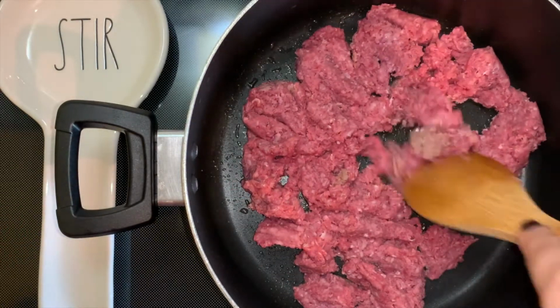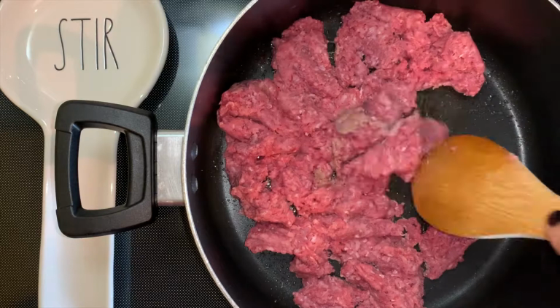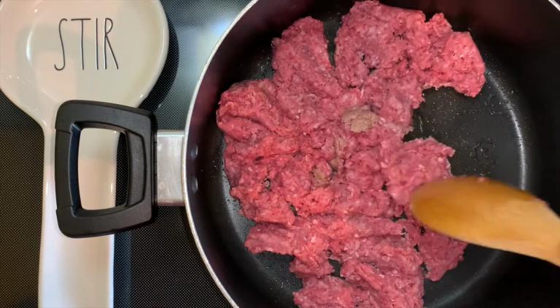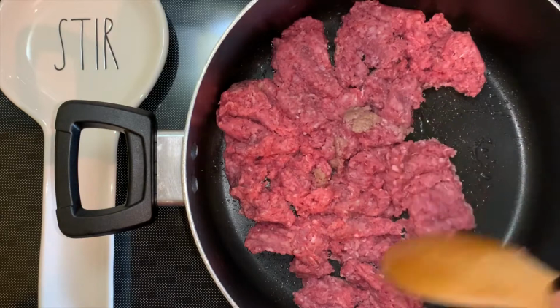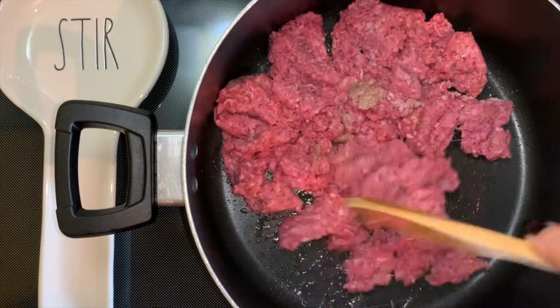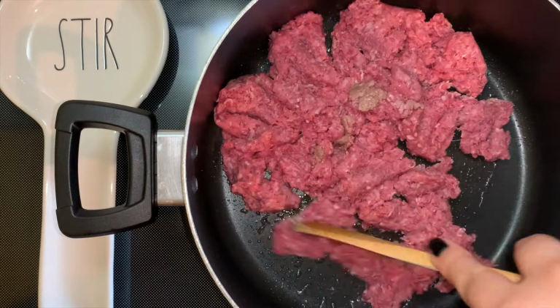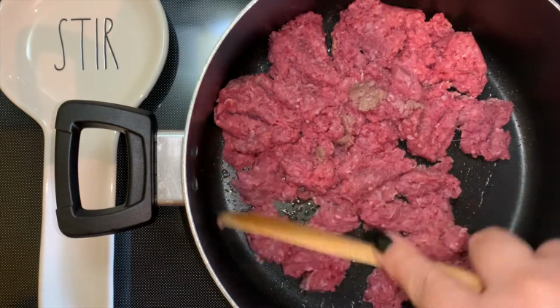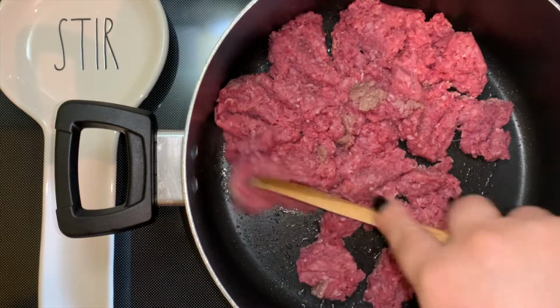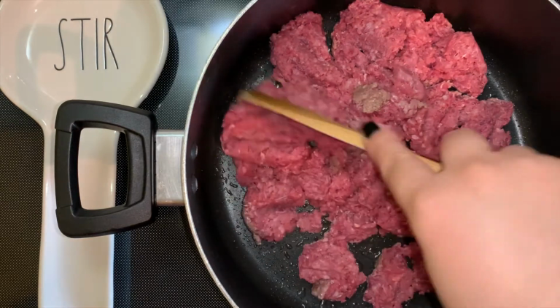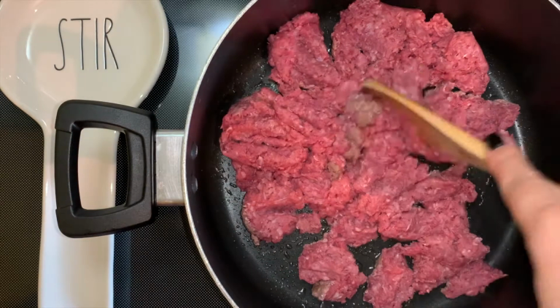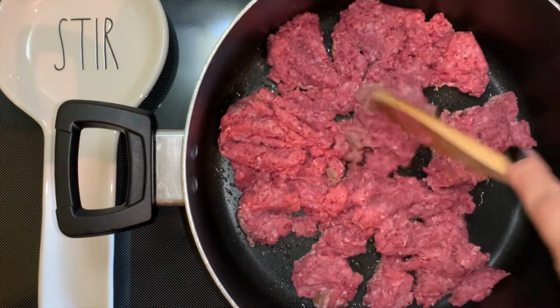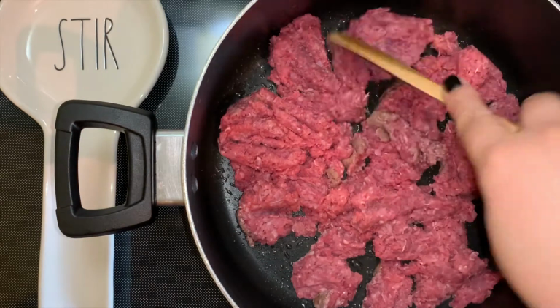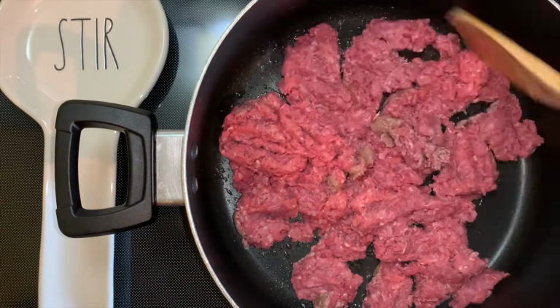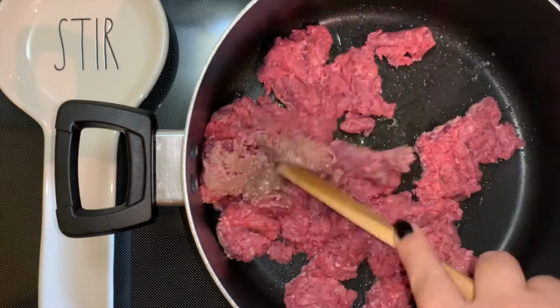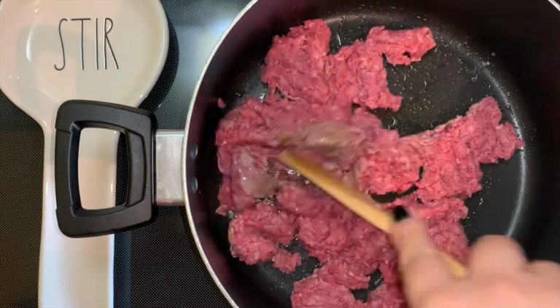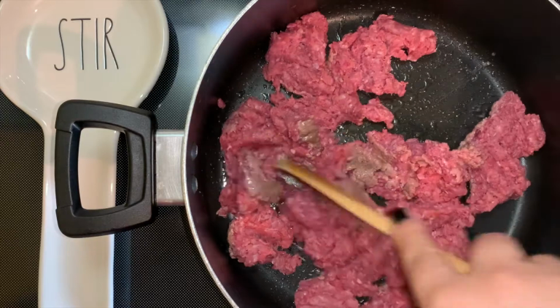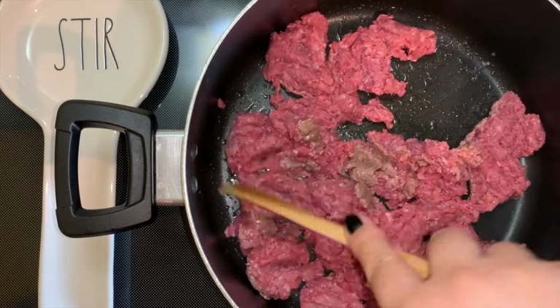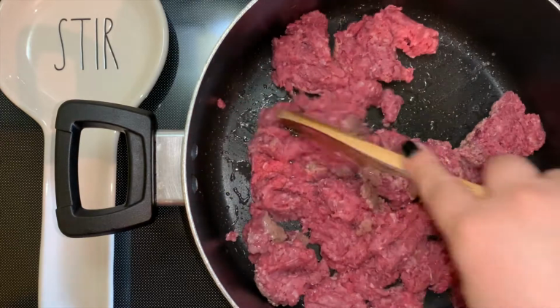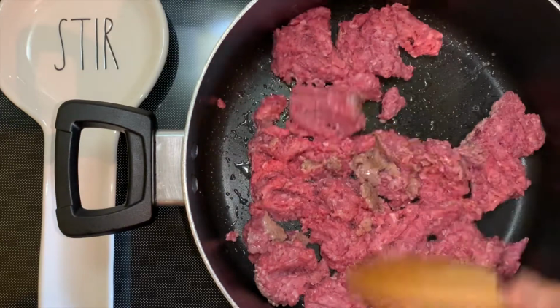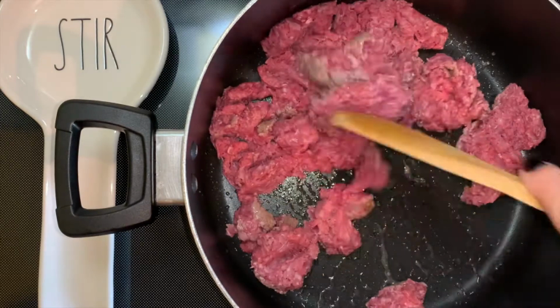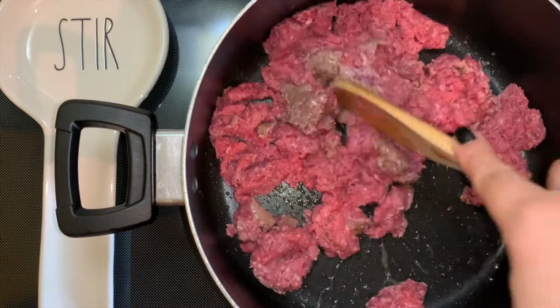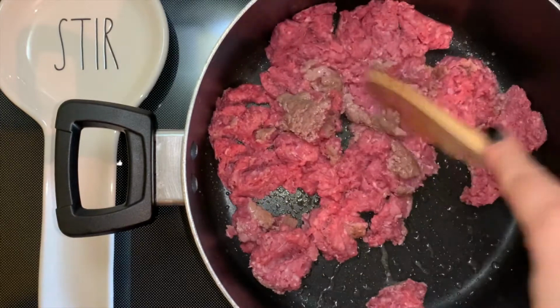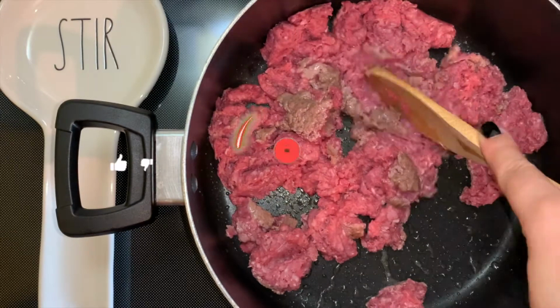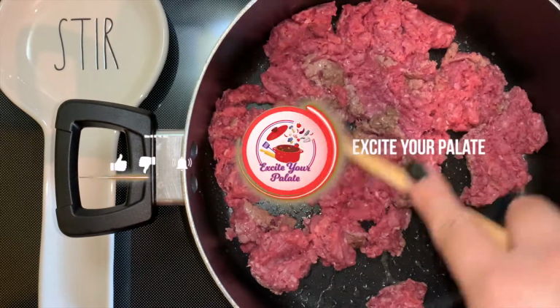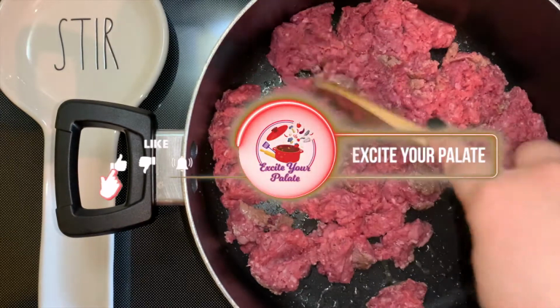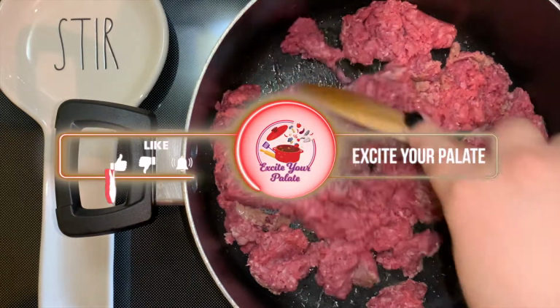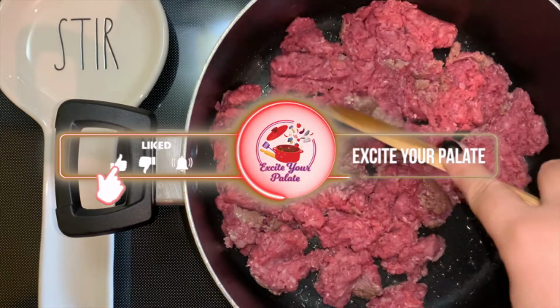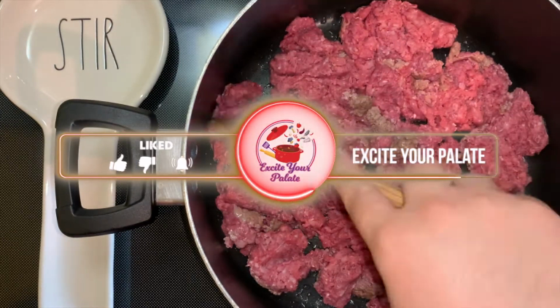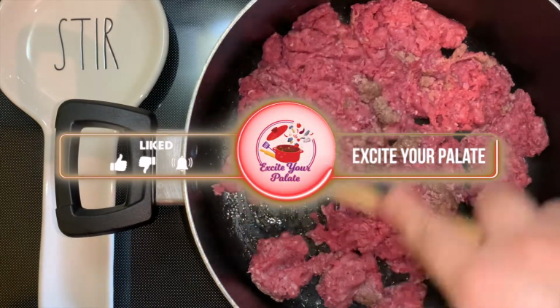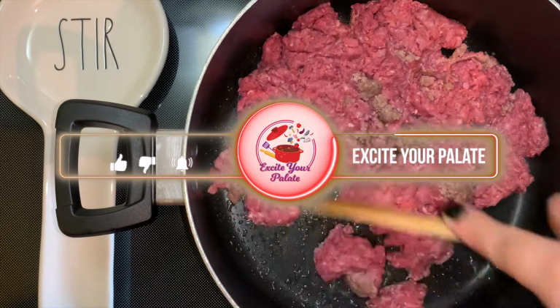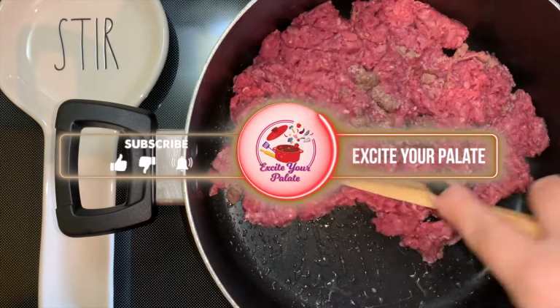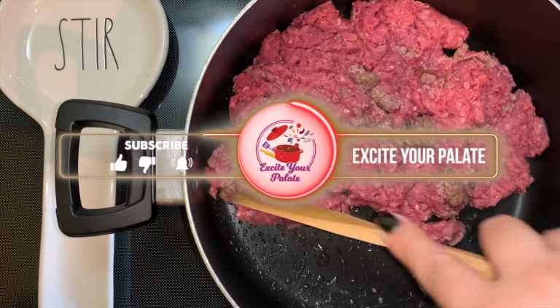Here I'm using a pound of ground beef. I believe it's the 85% lean with 15% fat, so it did have a good amount of excess fat that you will see me drain out in a little bit.